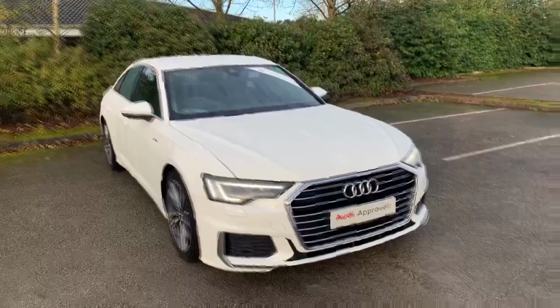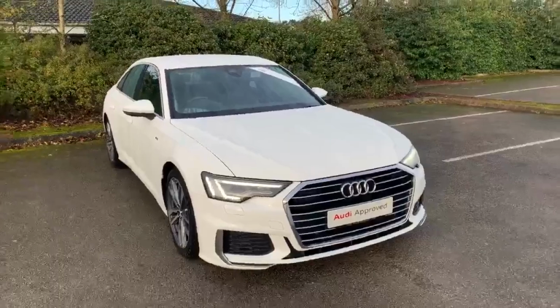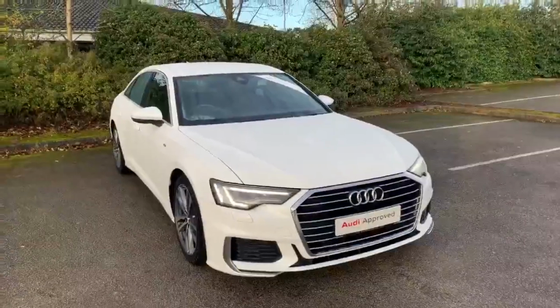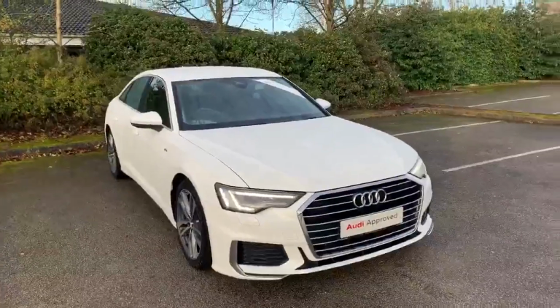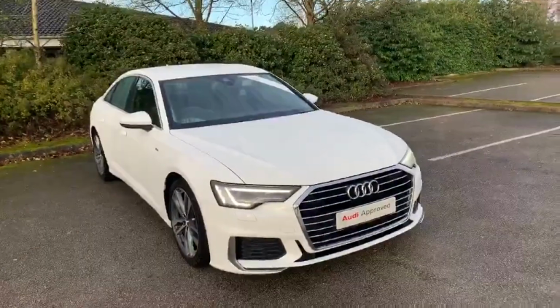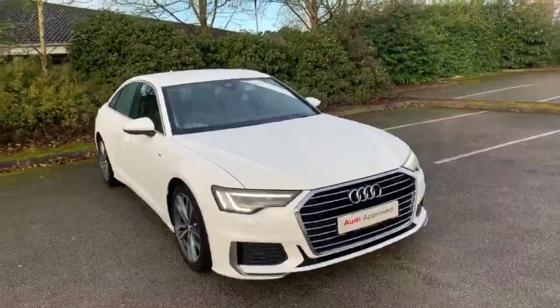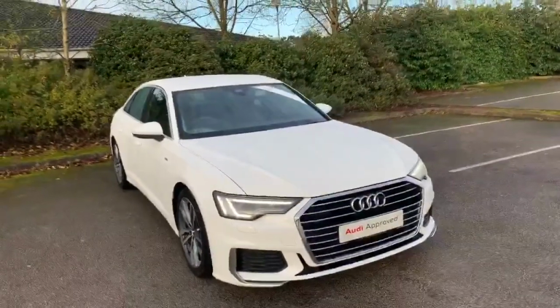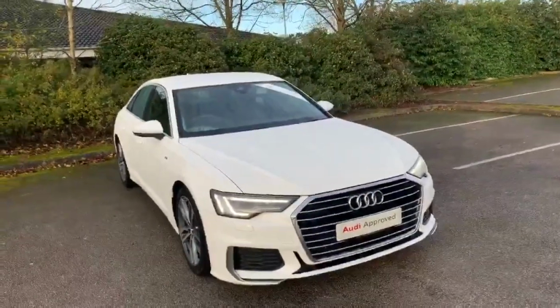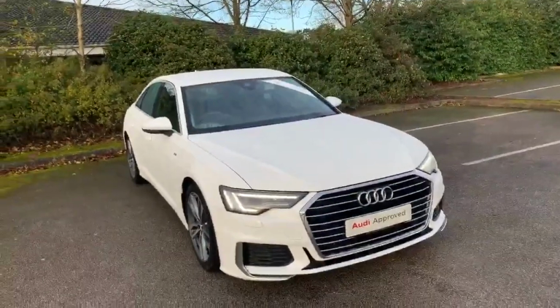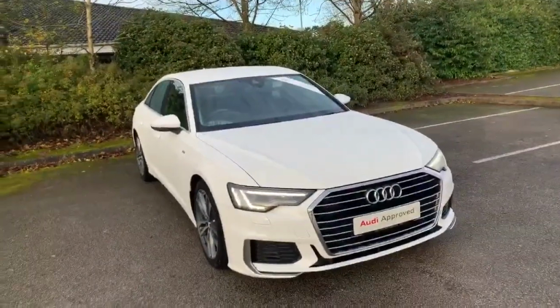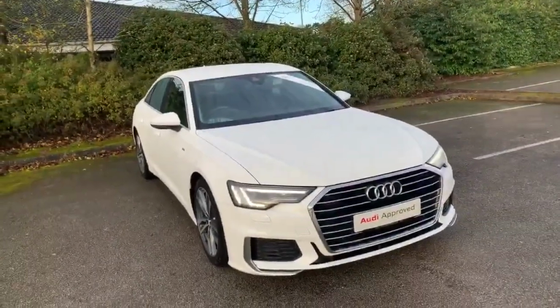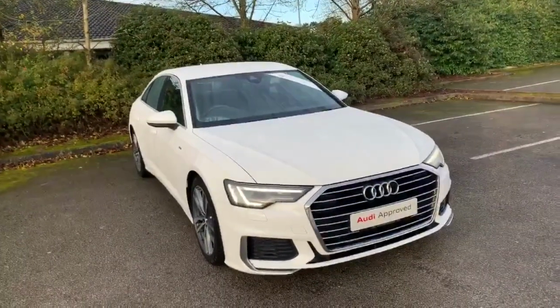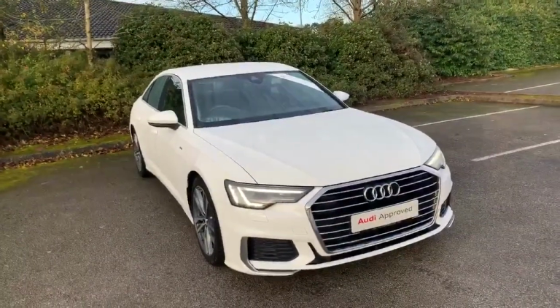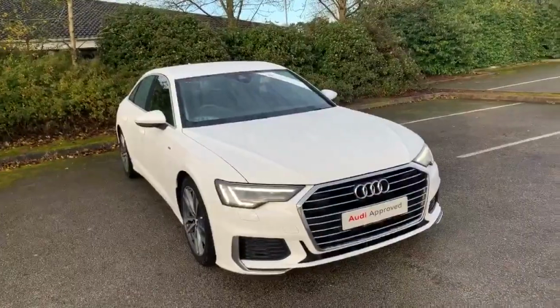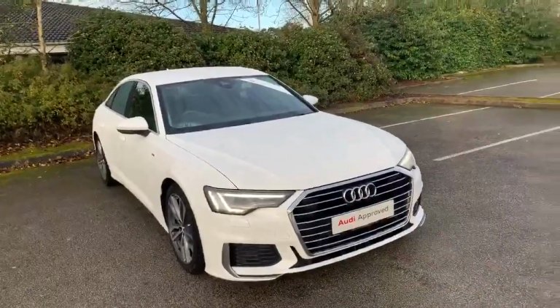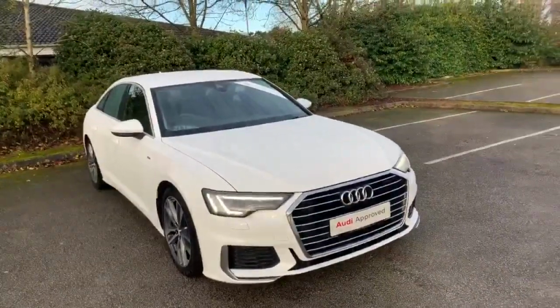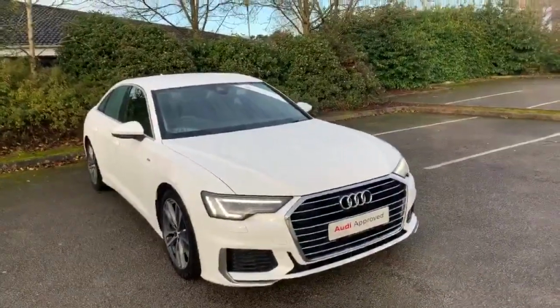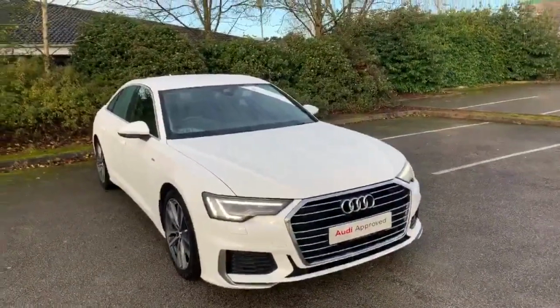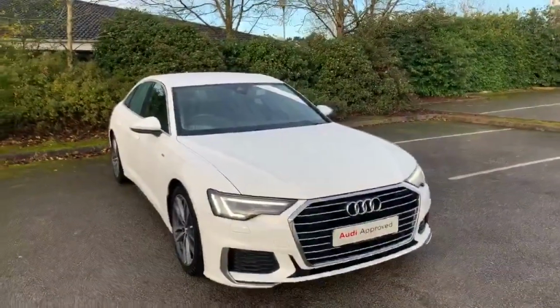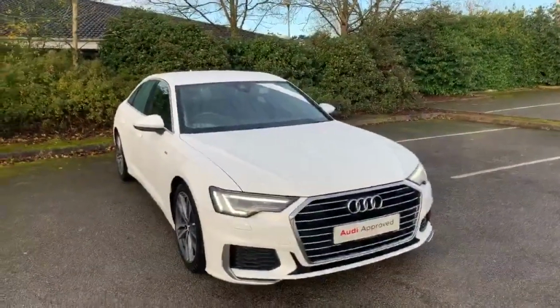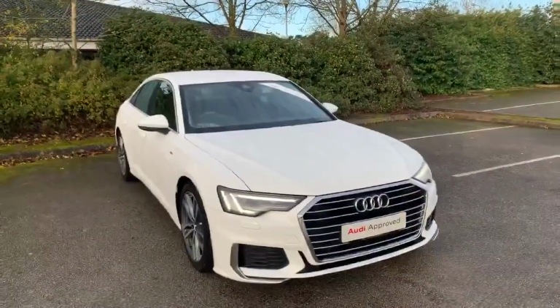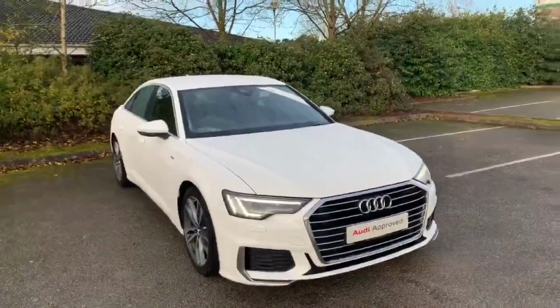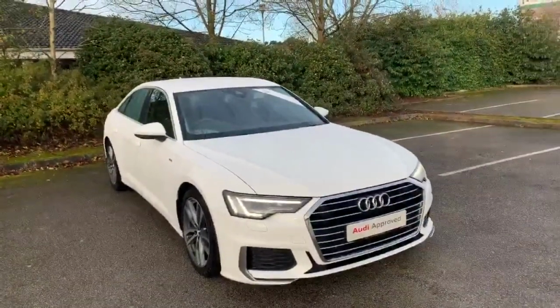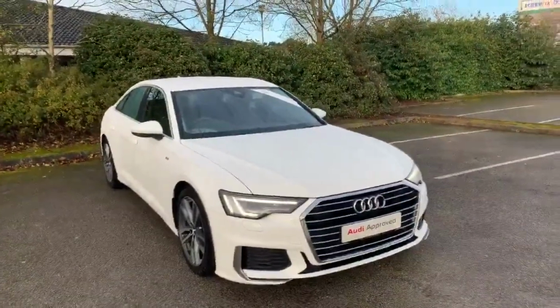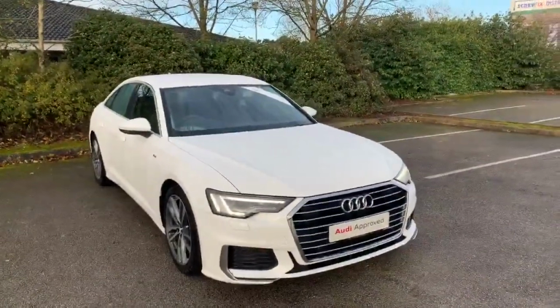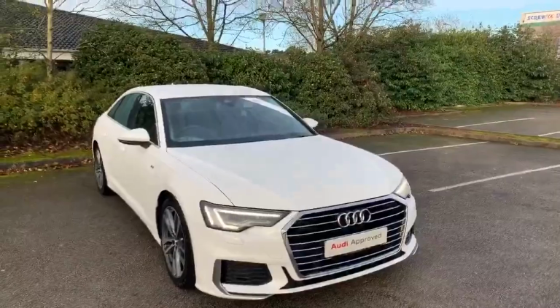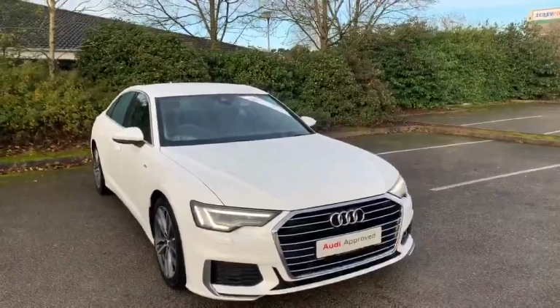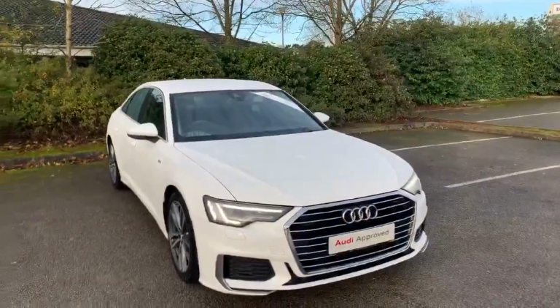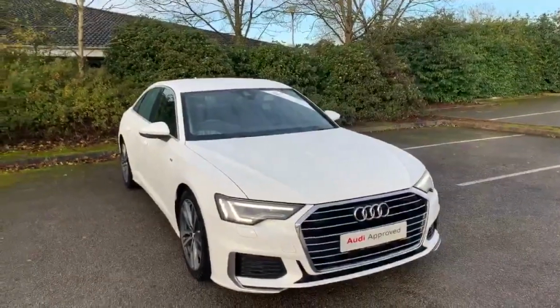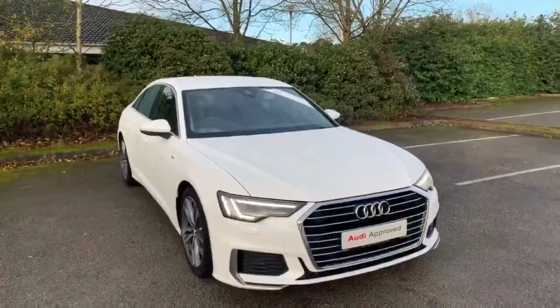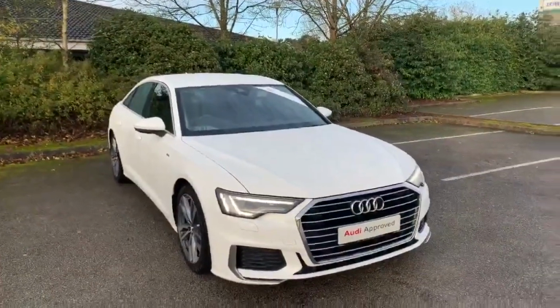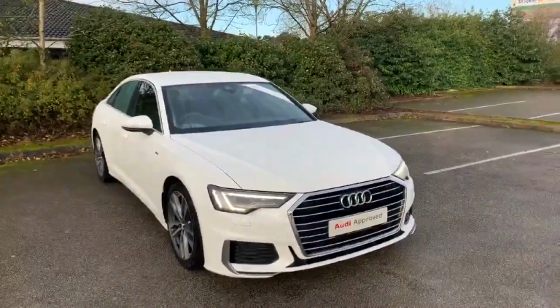Hi and welcome to Stafford Audi. I'd just like to give you a quick walk around this used Audi A6 Saloon S-Line that we currently have in stock. This is a 40 TDI, so it's a 2 litre diesel, it's an automatic, and it's finished in Ibis White.